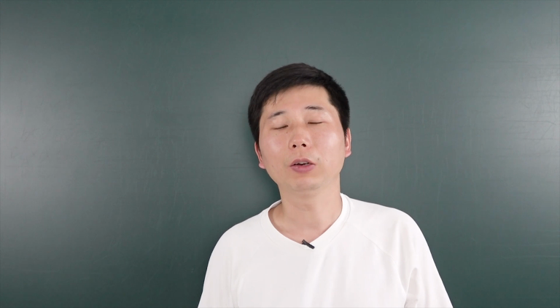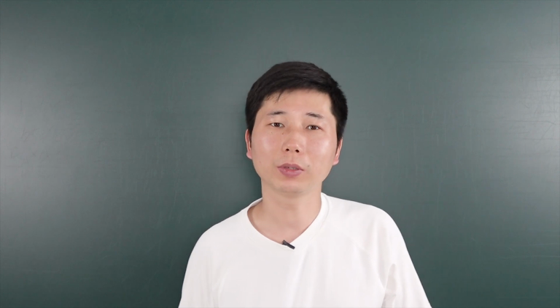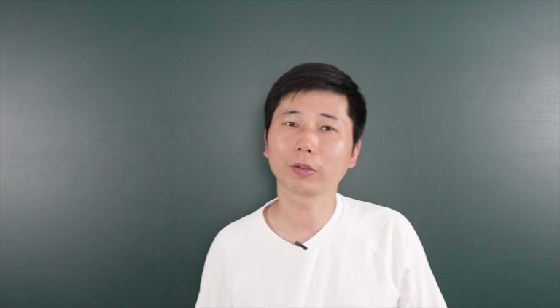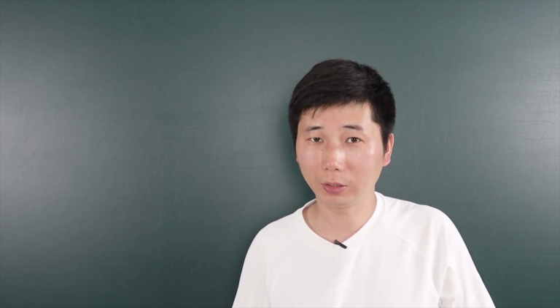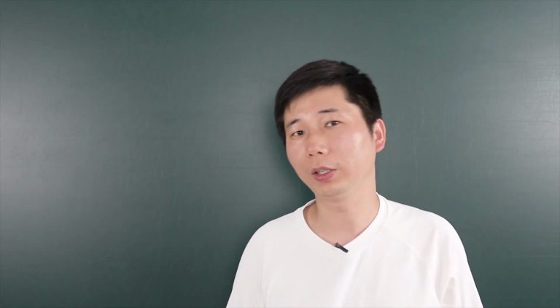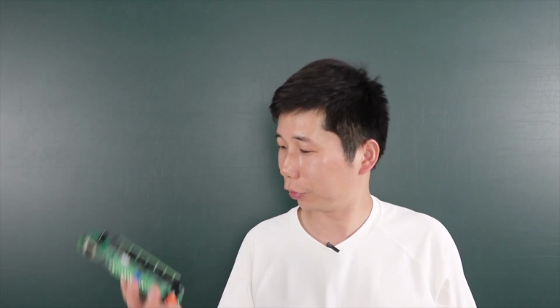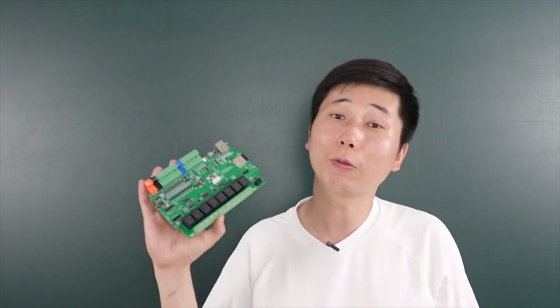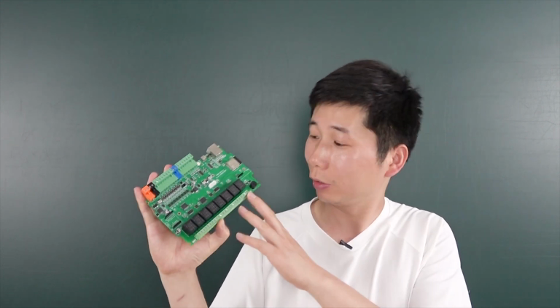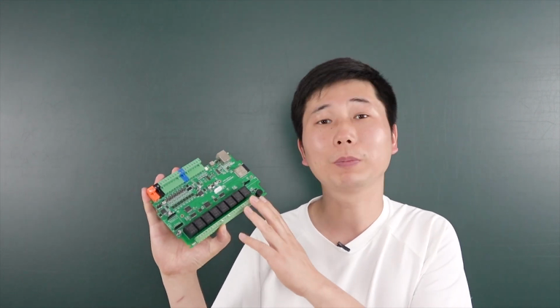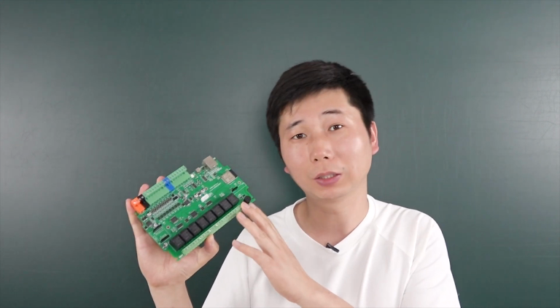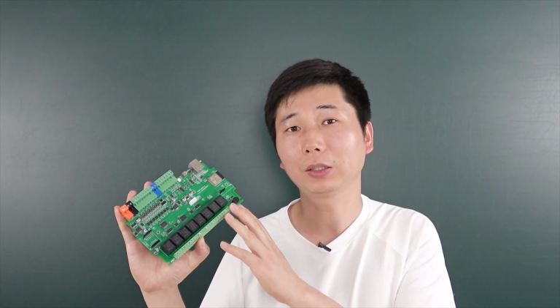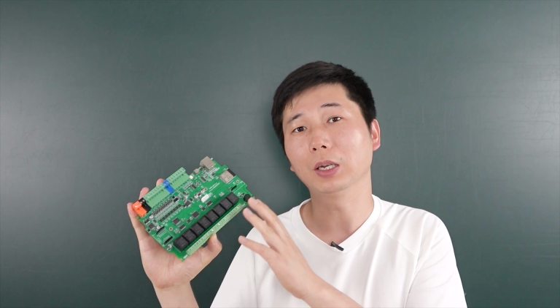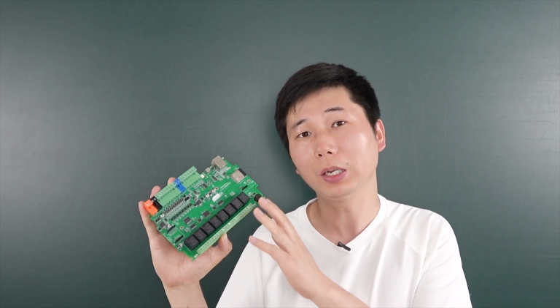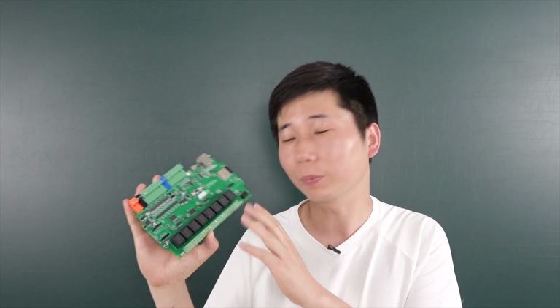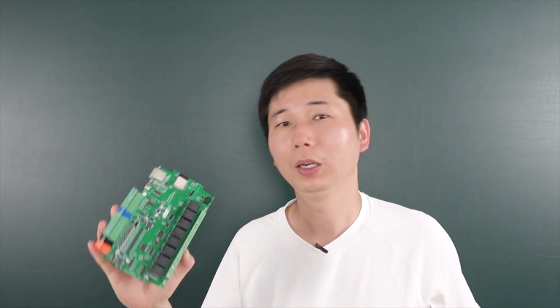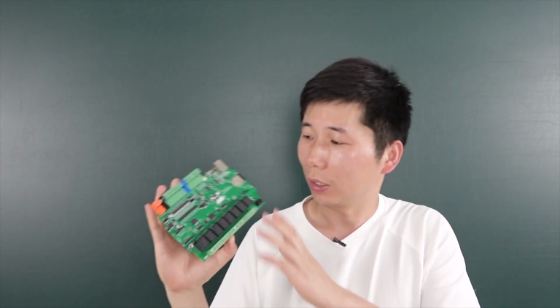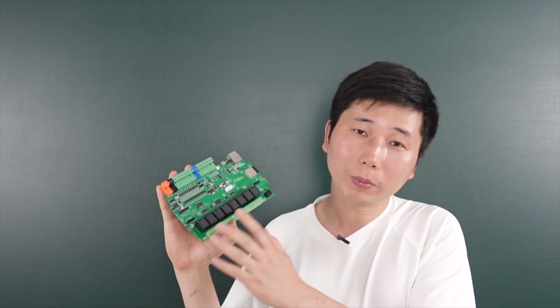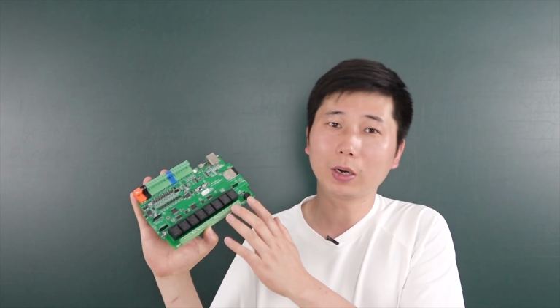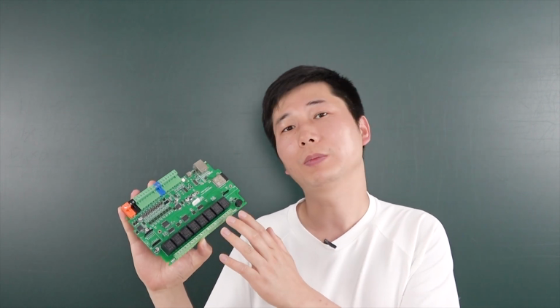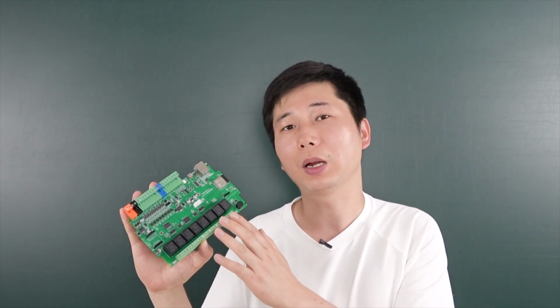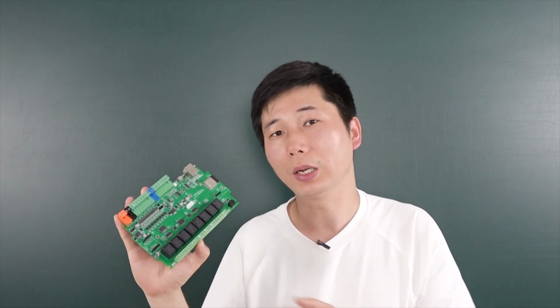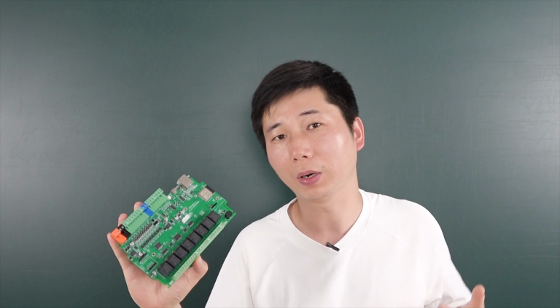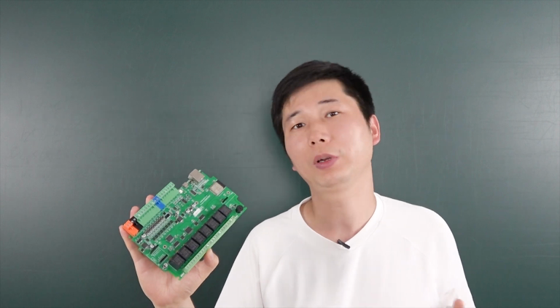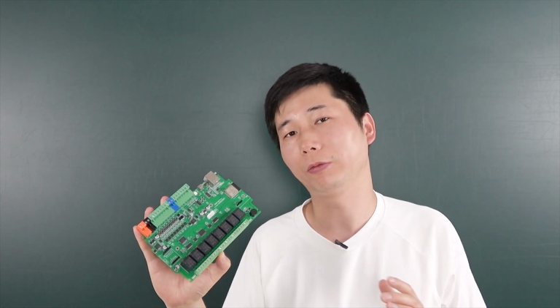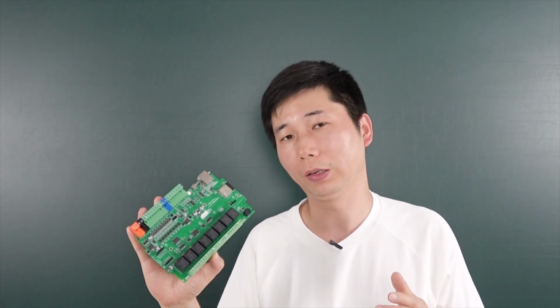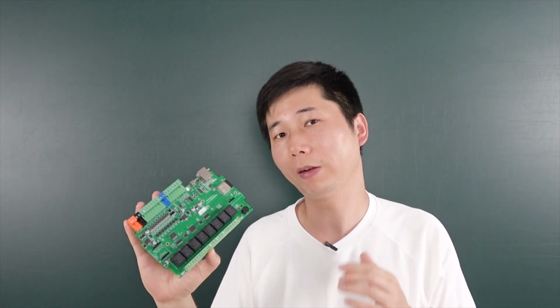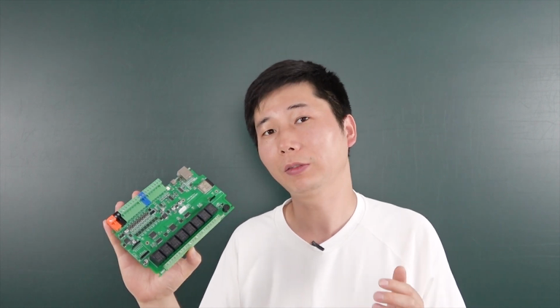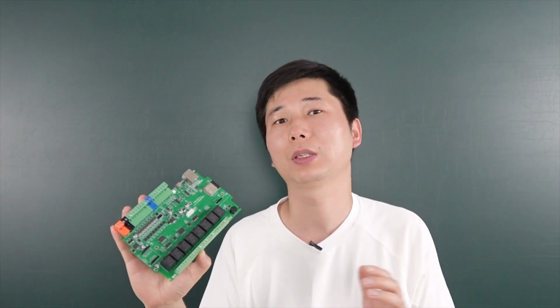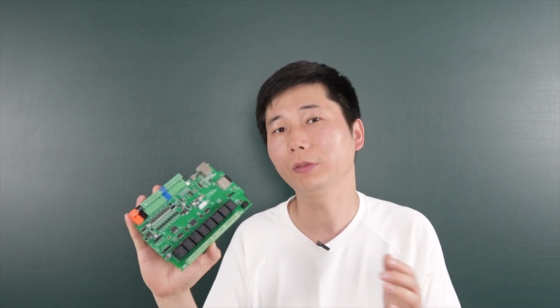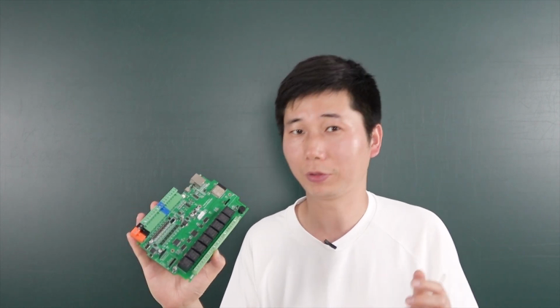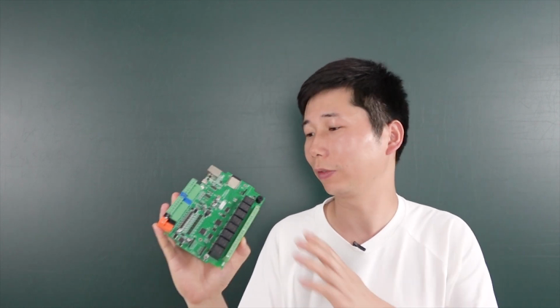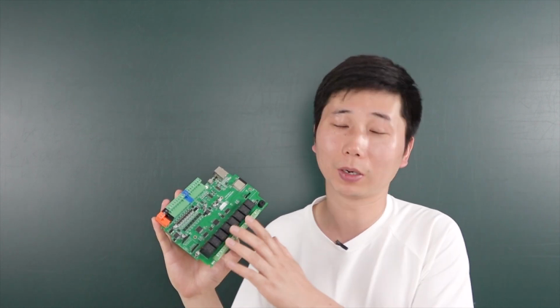Hello everyone, this is Kinkunauti. In this video I will show you our new designed product, the A8S board. The A8S board is based on the A8 board, and we have developed some new functions for this board.